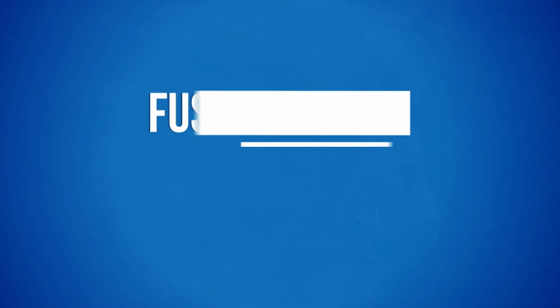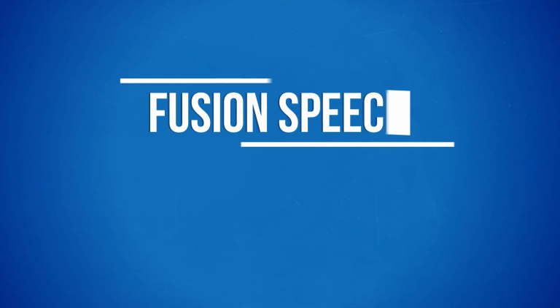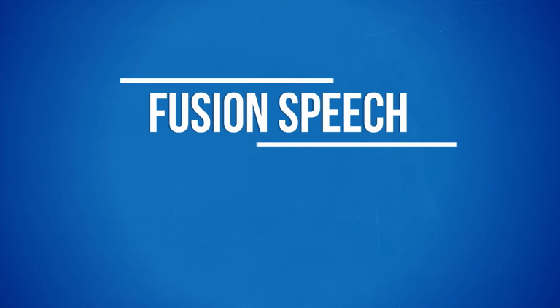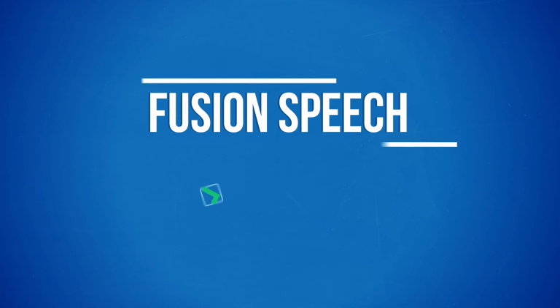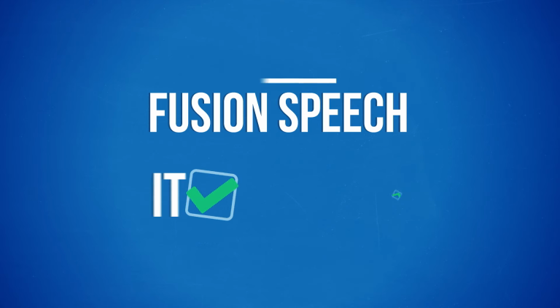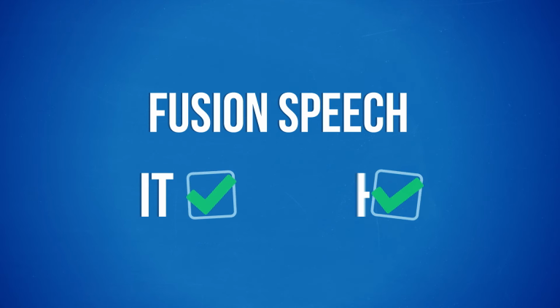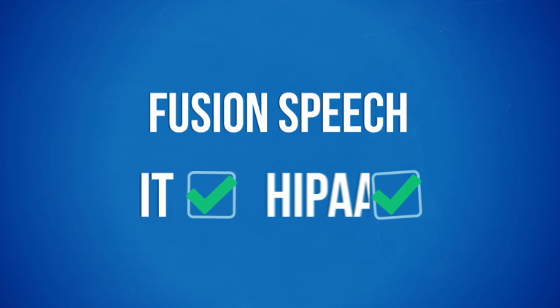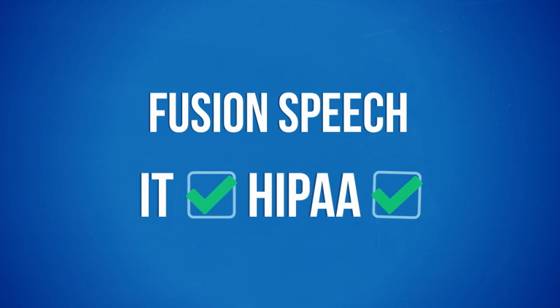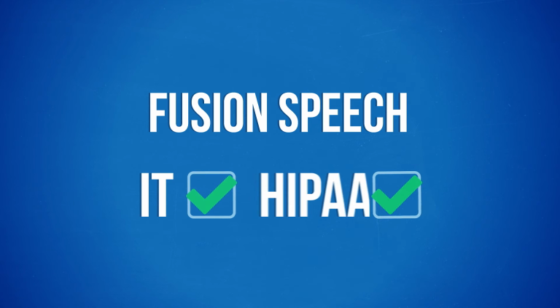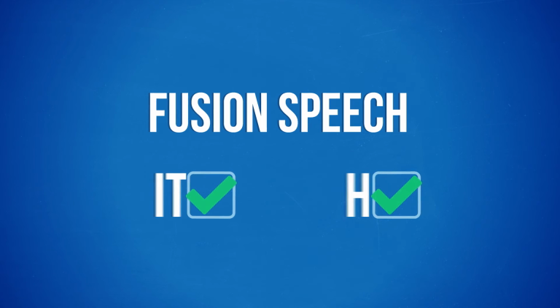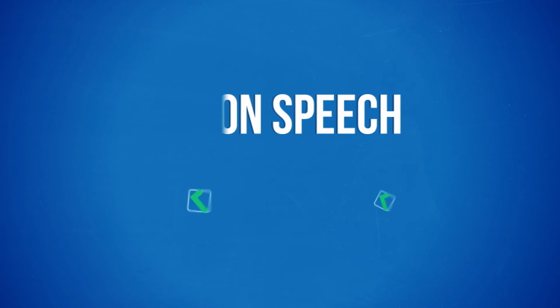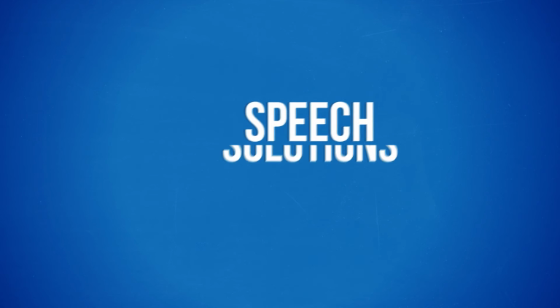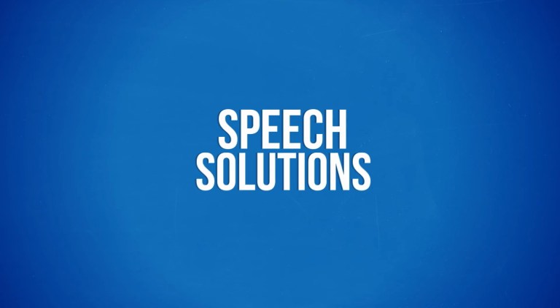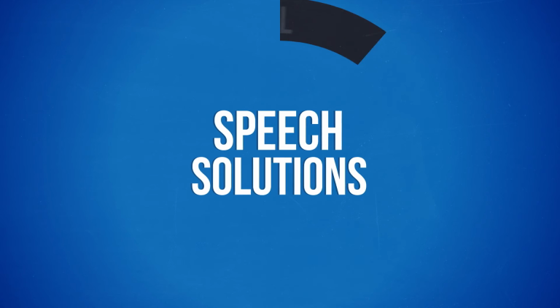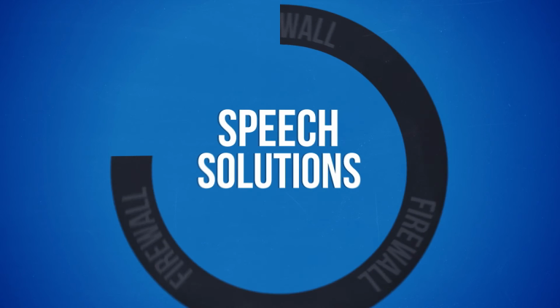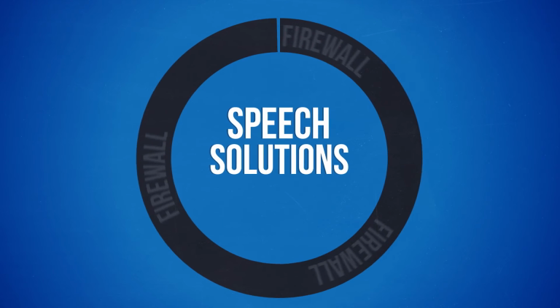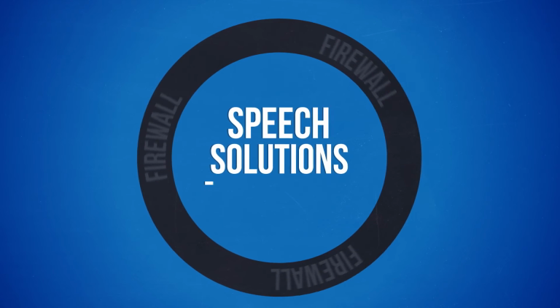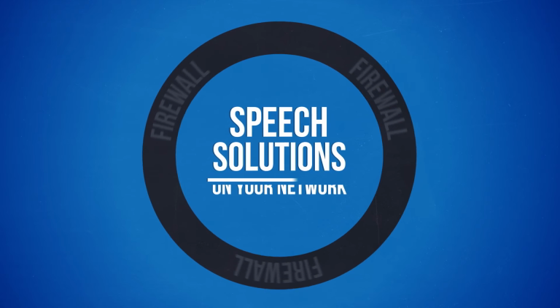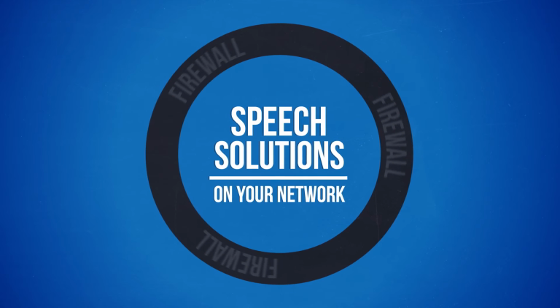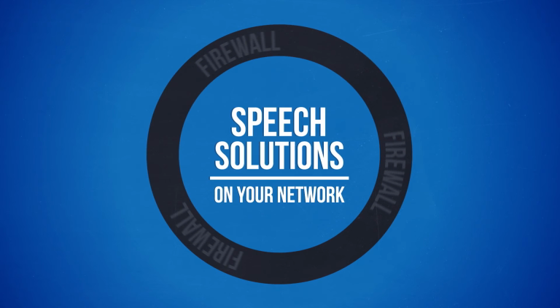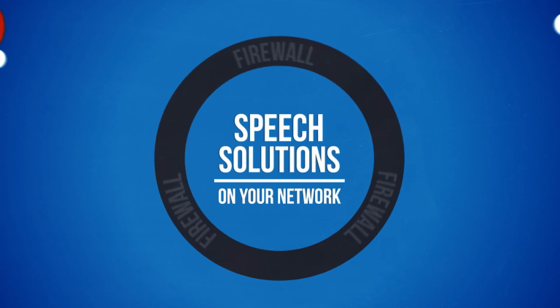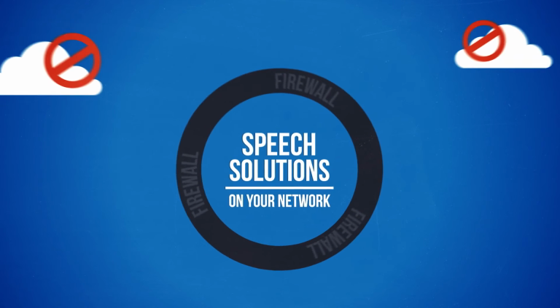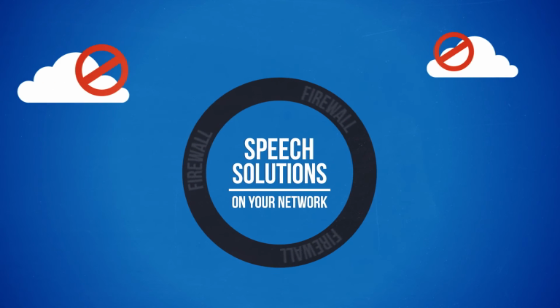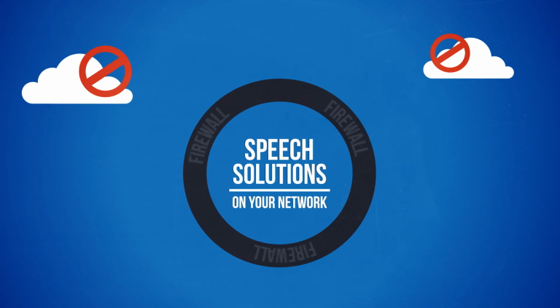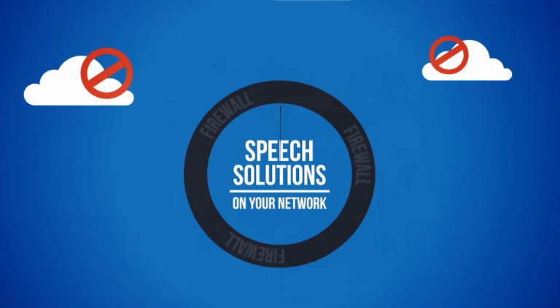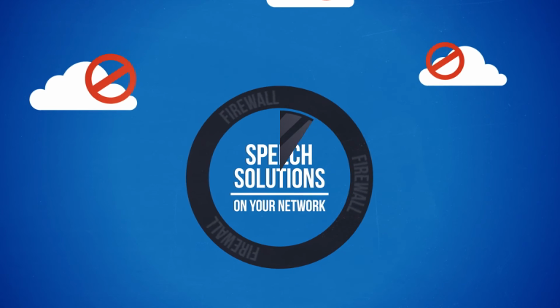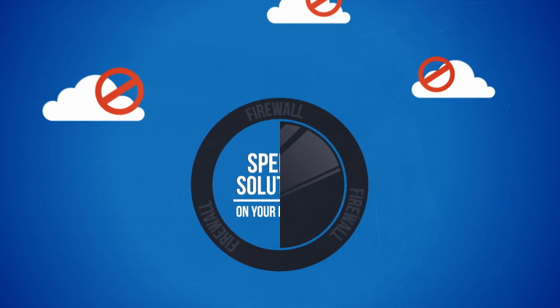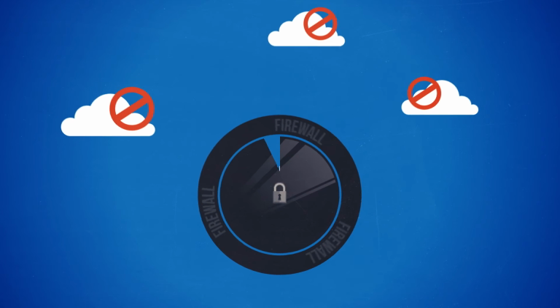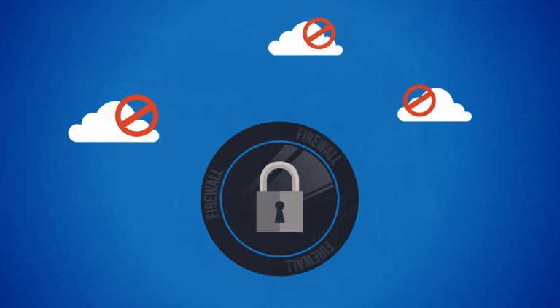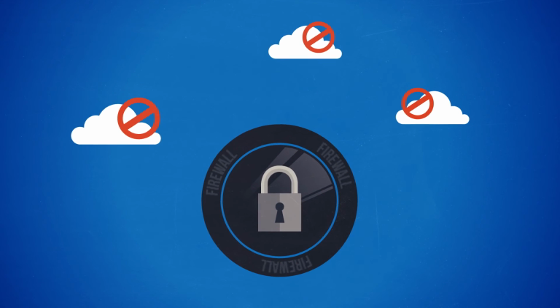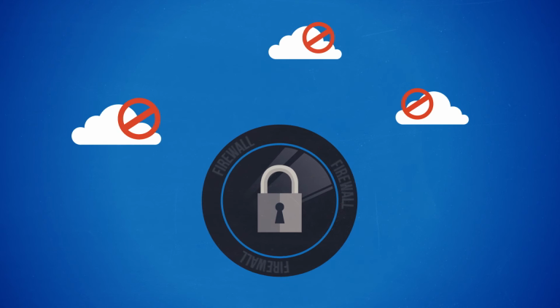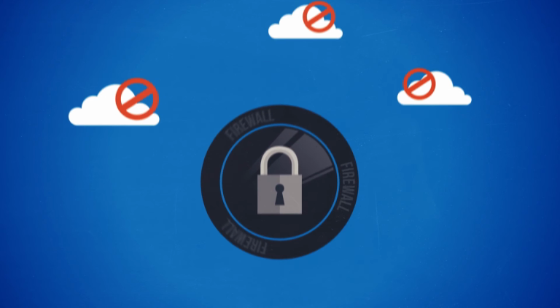Fusion Speech meets IT and HIPAA requirements too, as our speech solutions work within your firewall, on your network, not in the cloud, letting you control access to safeguard patients' private health information.